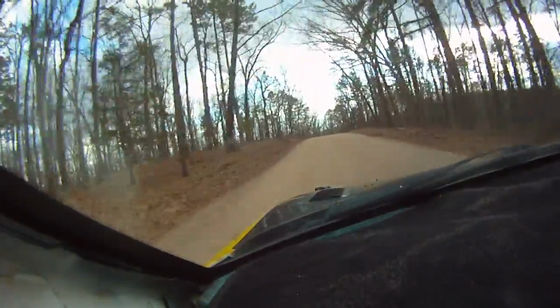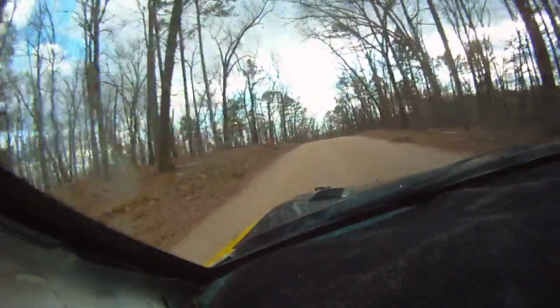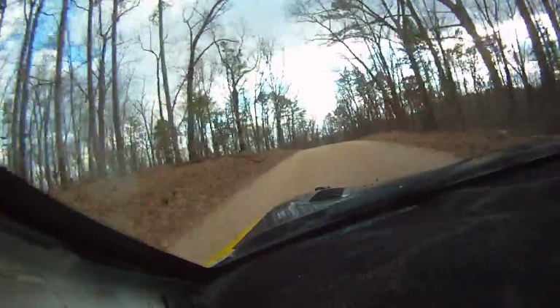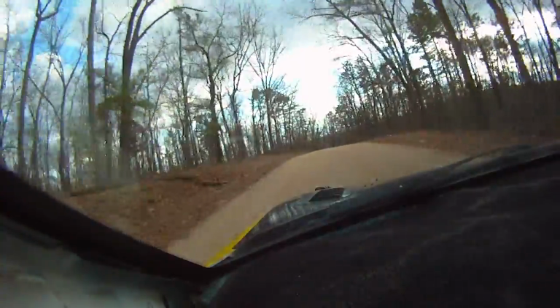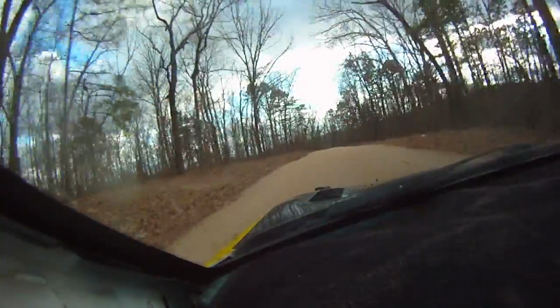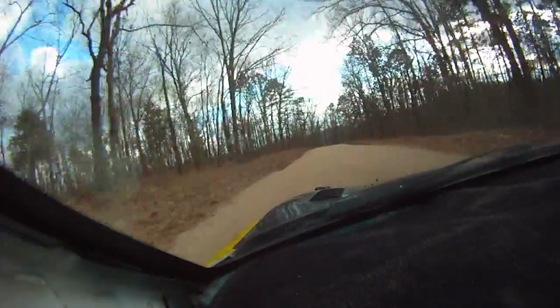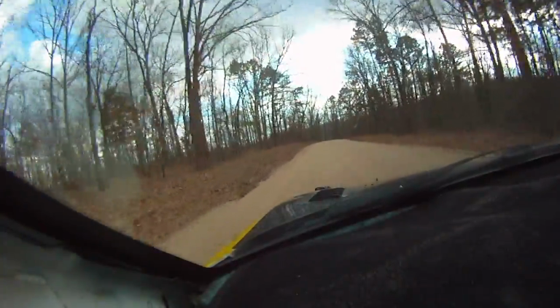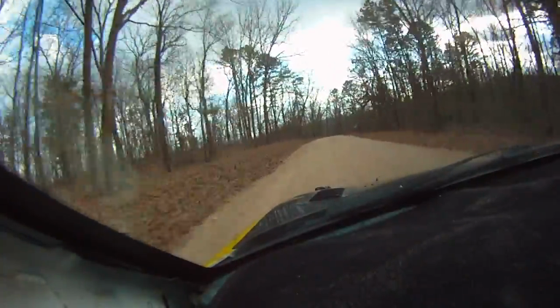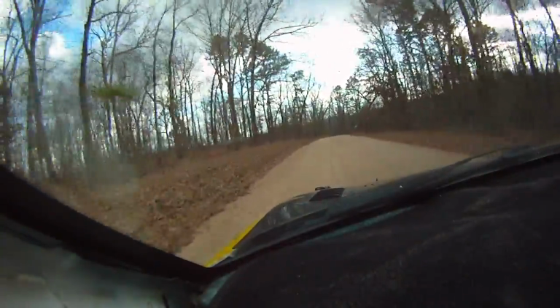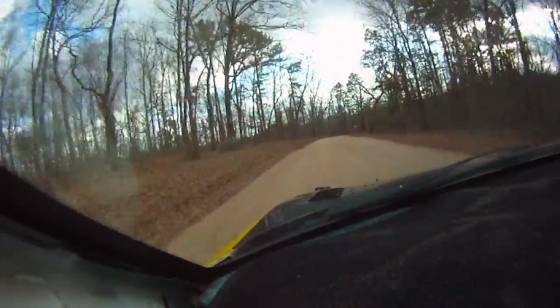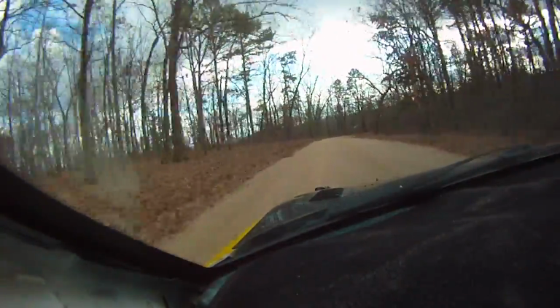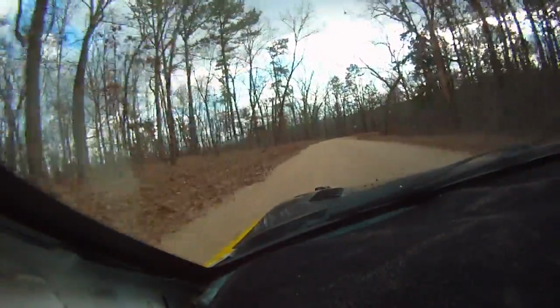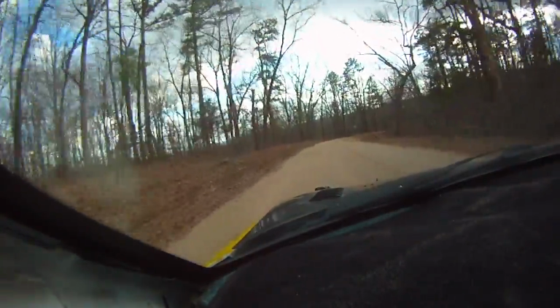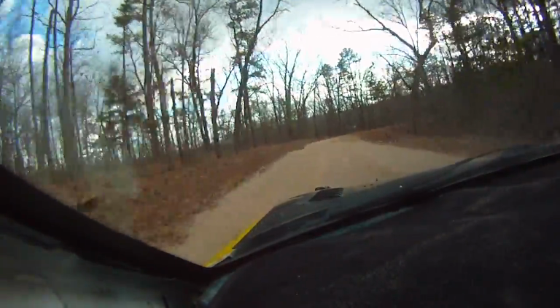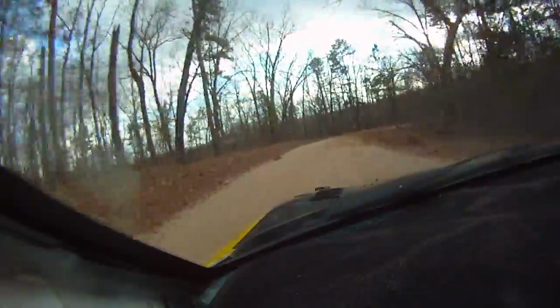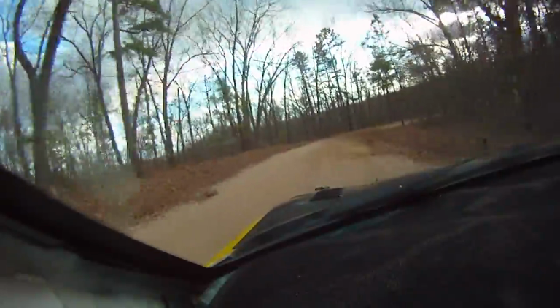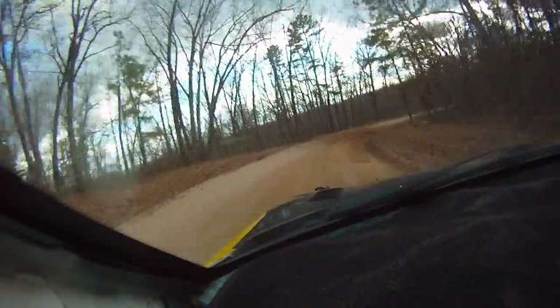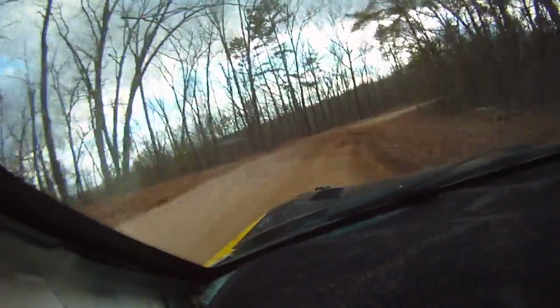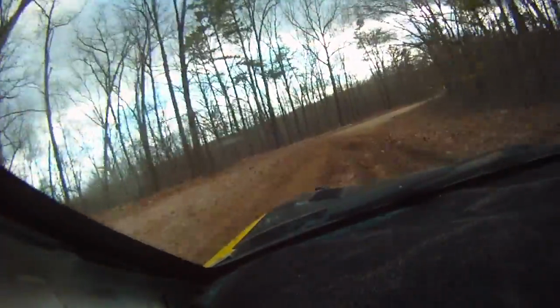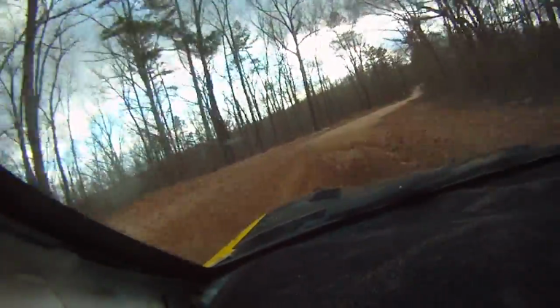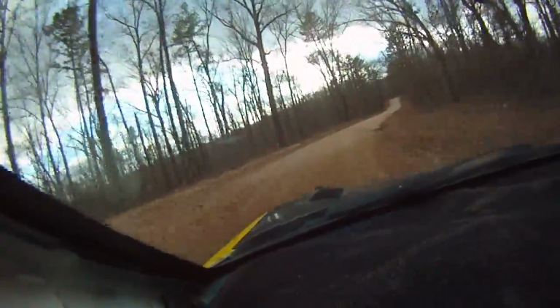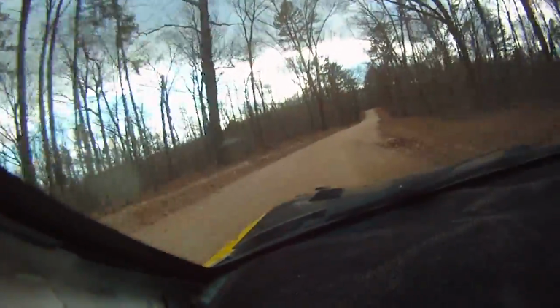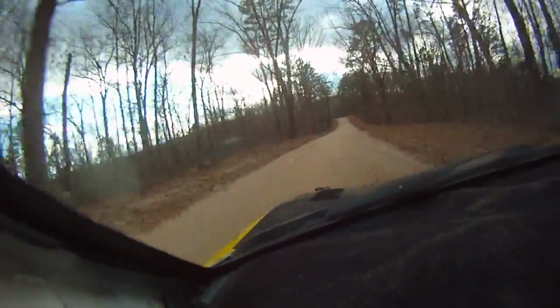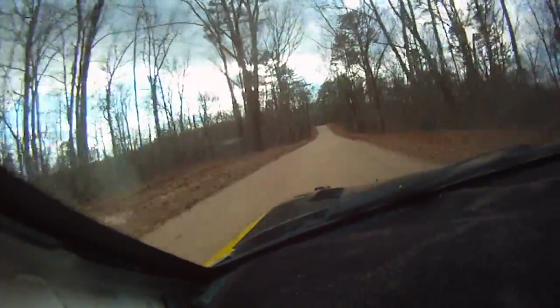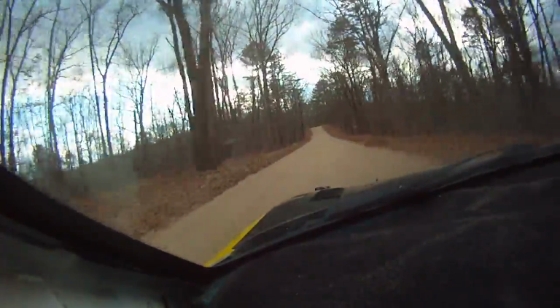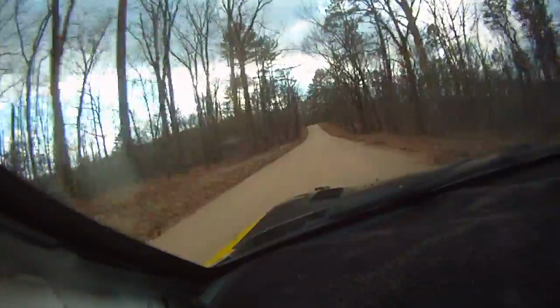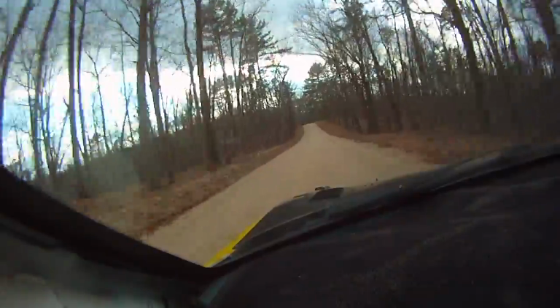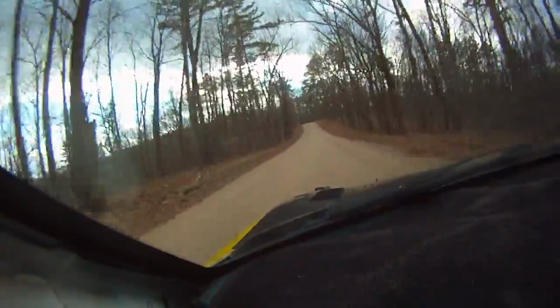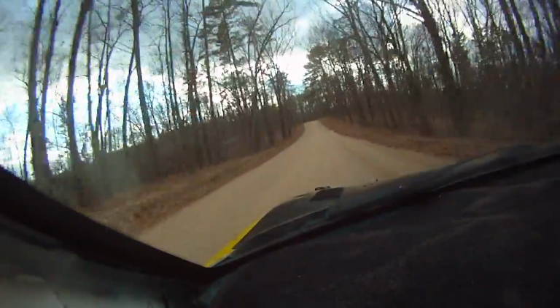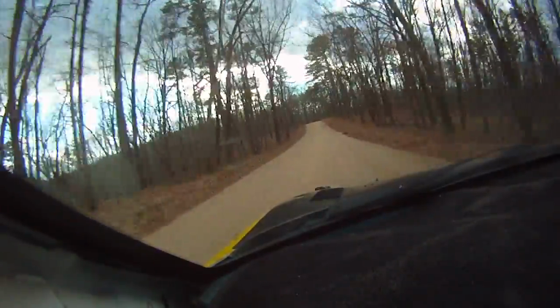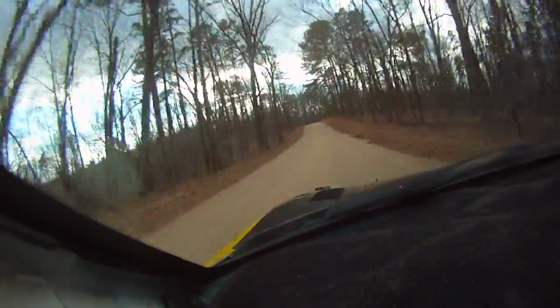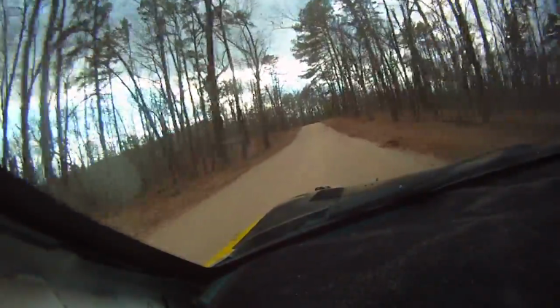Left 5 plus into flat crest, 100. You want to pull off? Yeah. Let's see if we can just get it to the end. Yeah, small crest, 50. I think we may have damaged it. It did sound like that. Right 4 minus. Yeah. Left 5 over crest, 50.